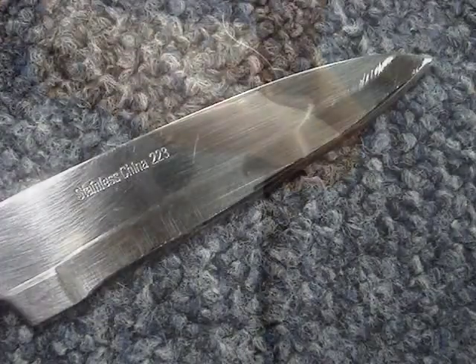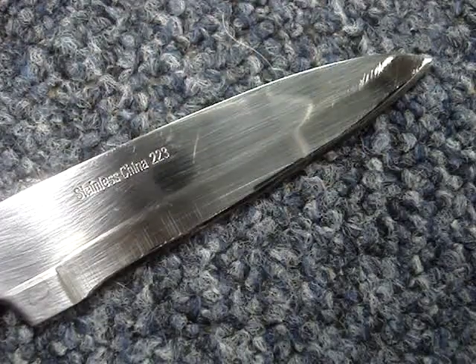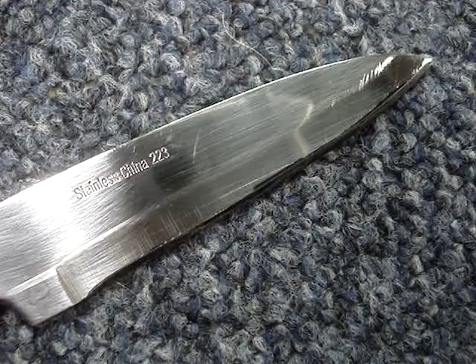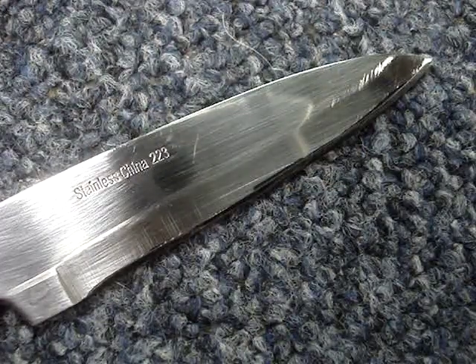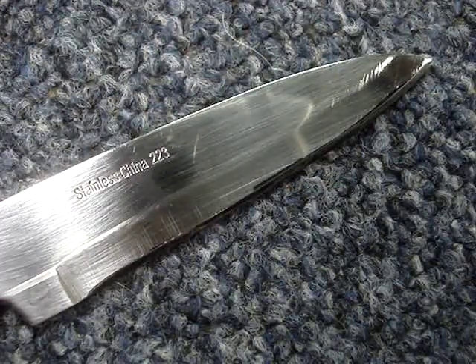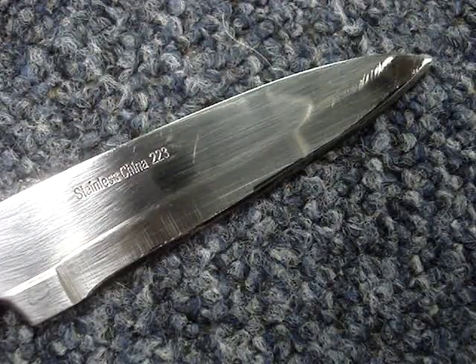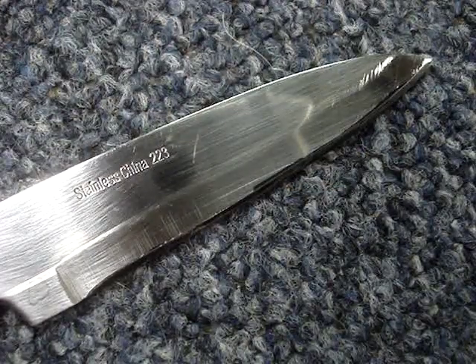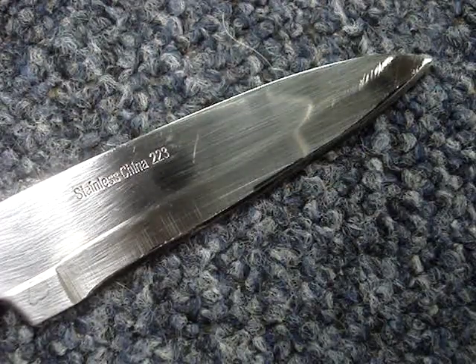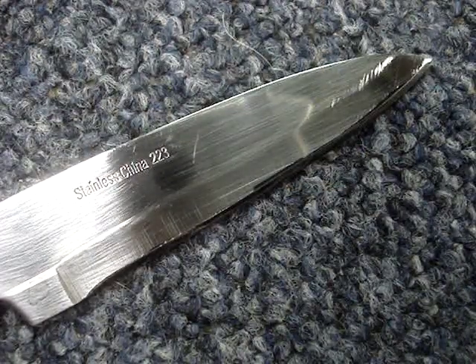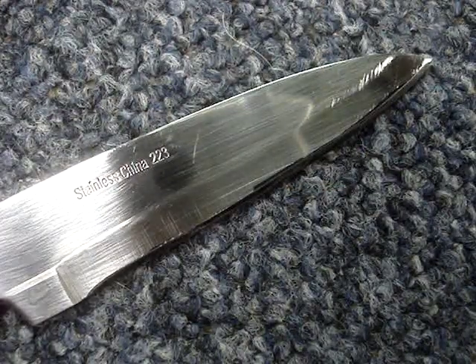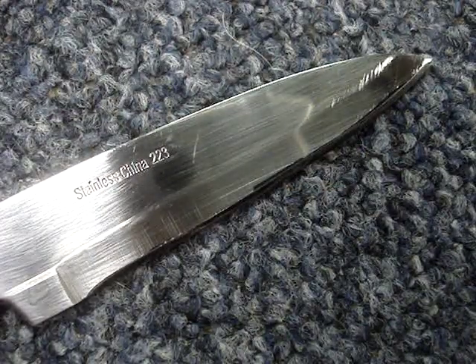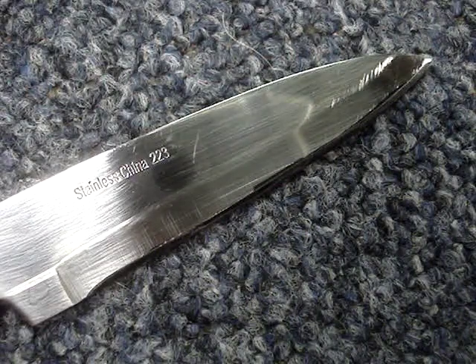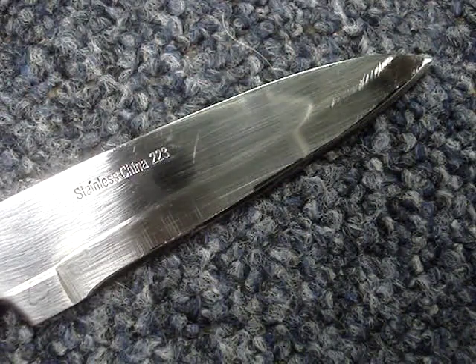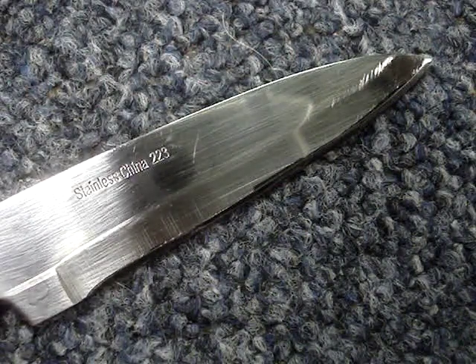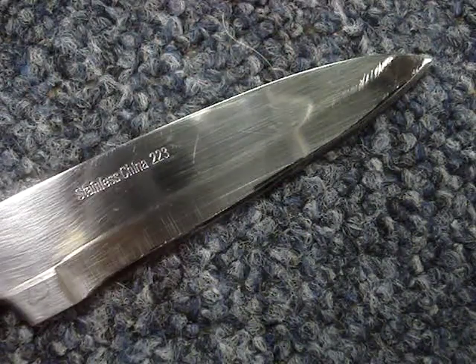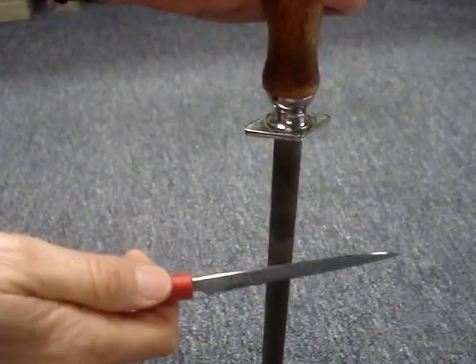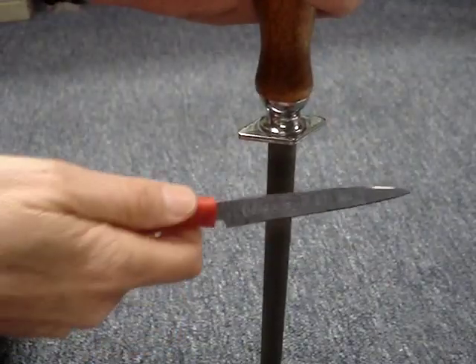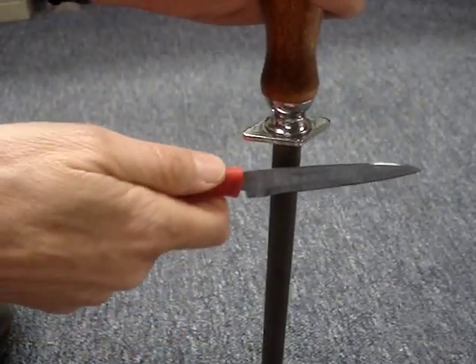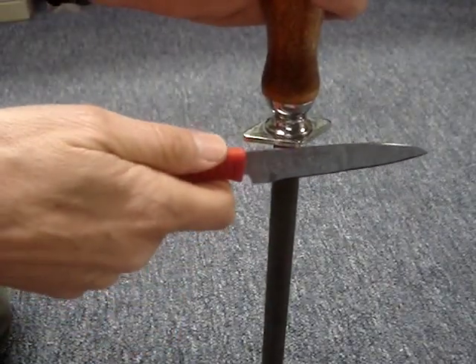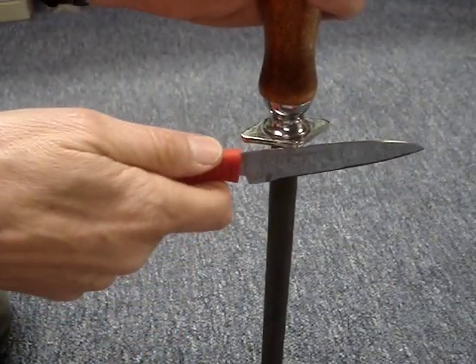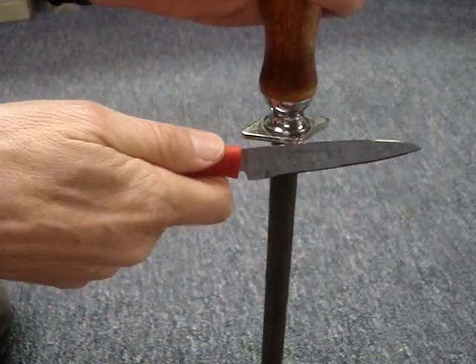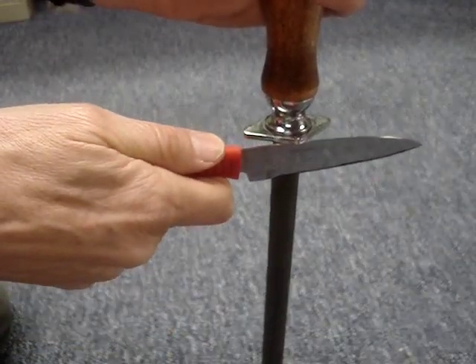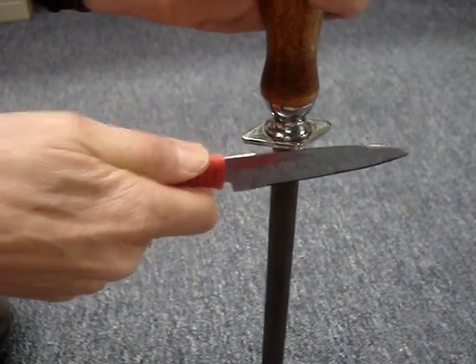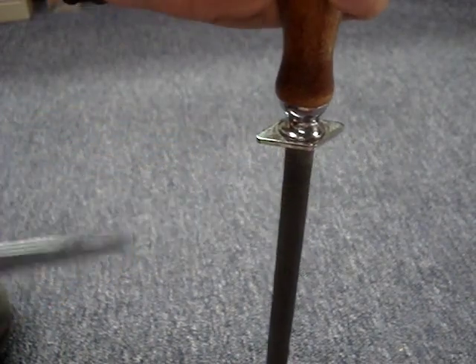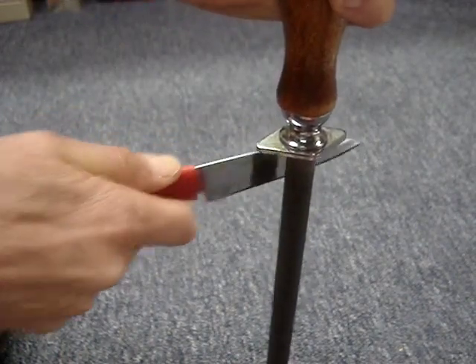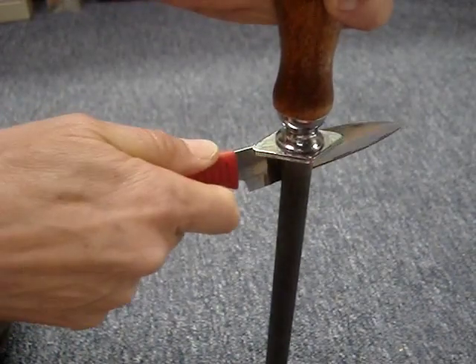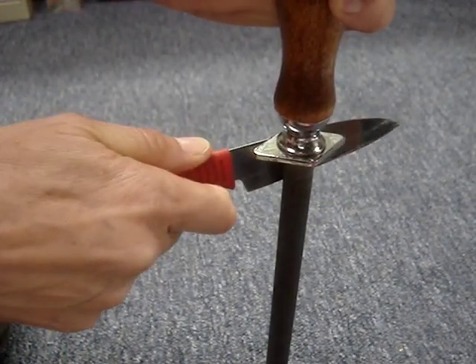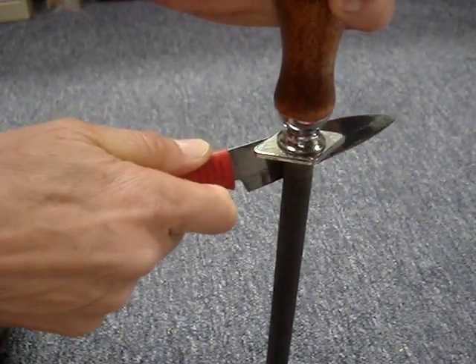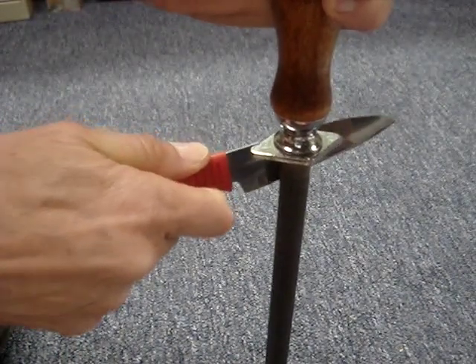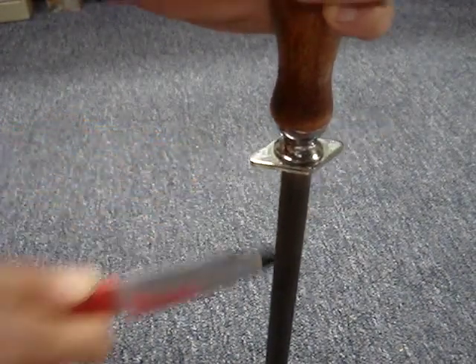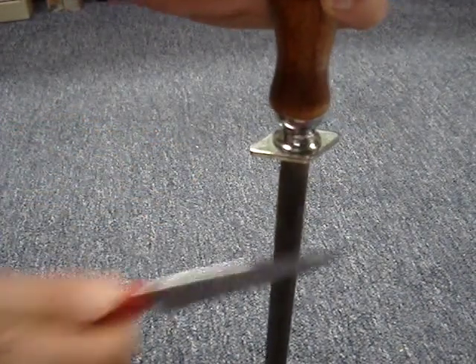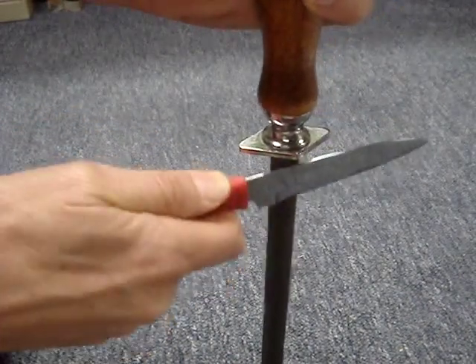Check the edges to see if the marker has worn away. Adjust the angle as needed. When you have the correct angle, you can make a few more passes, applying a little more pressure on each side.